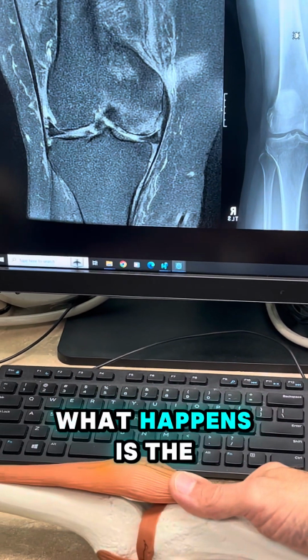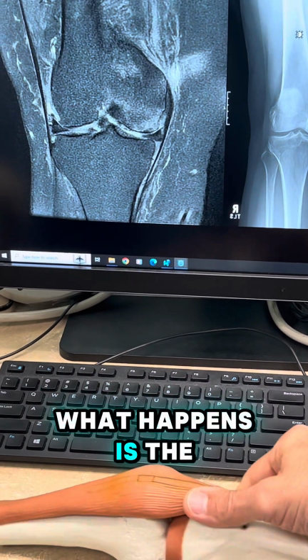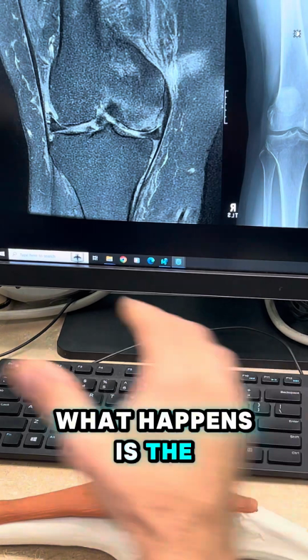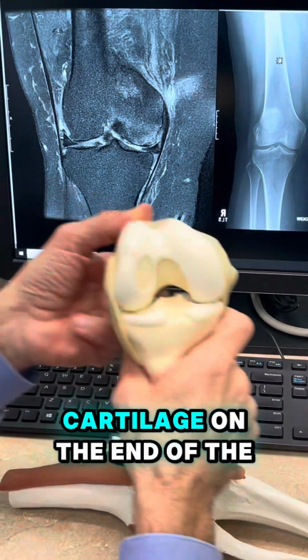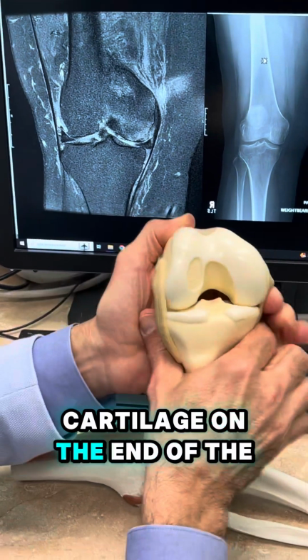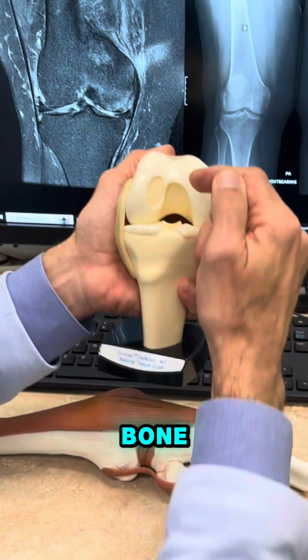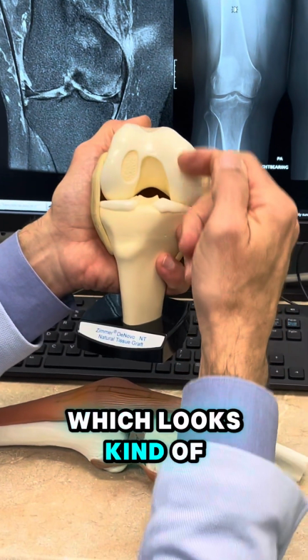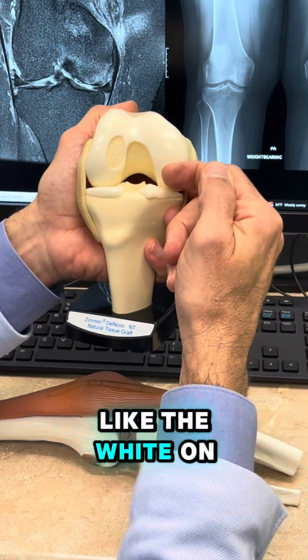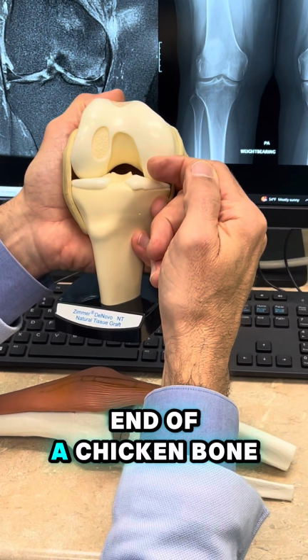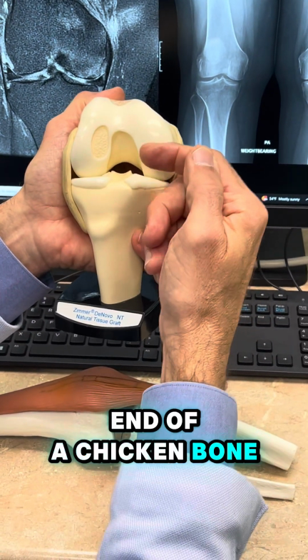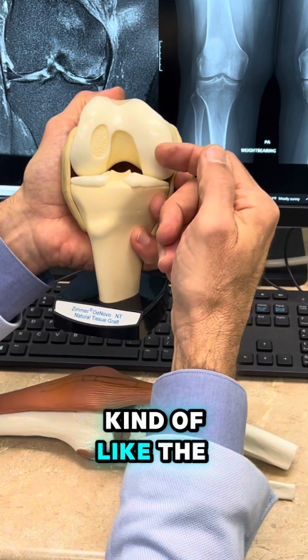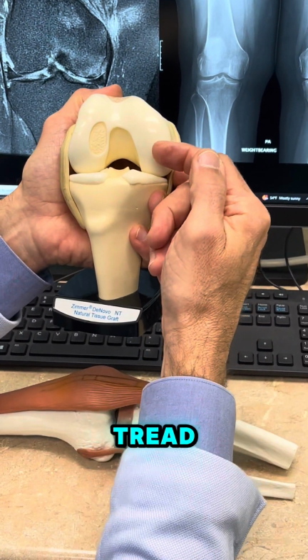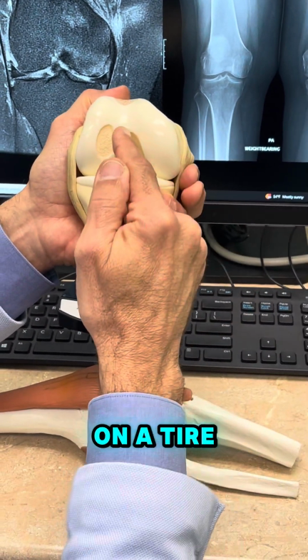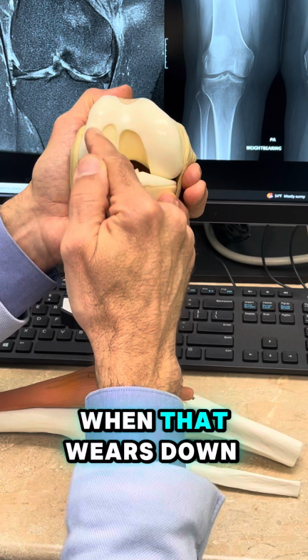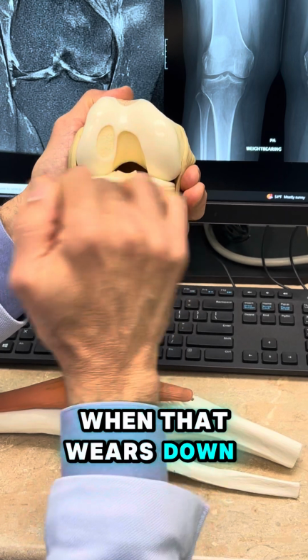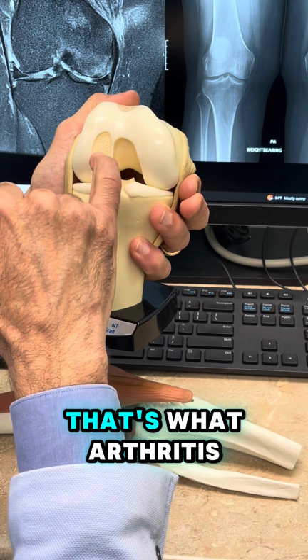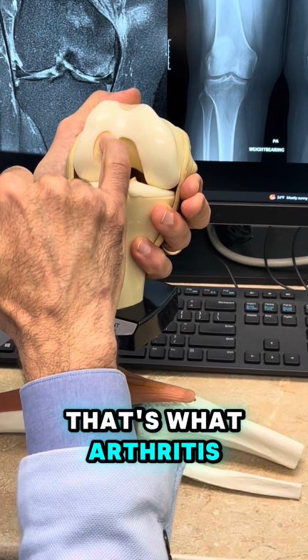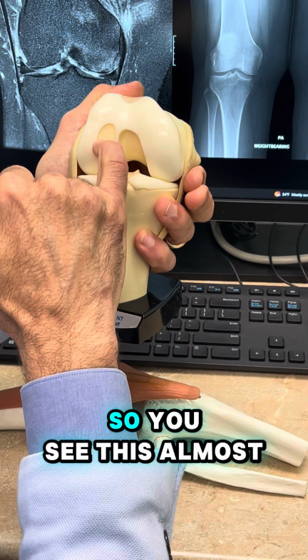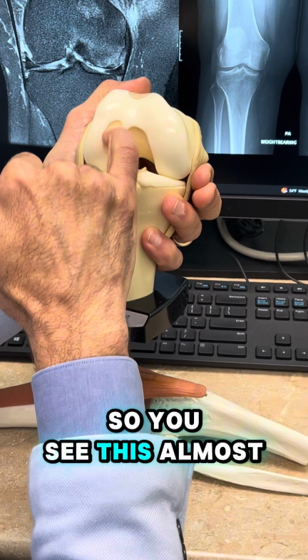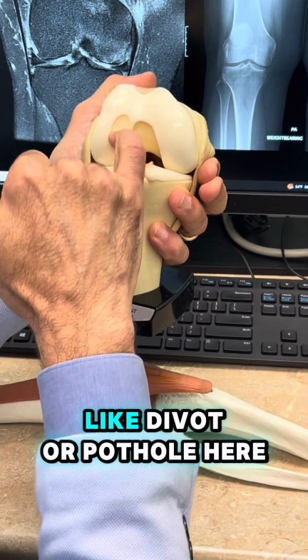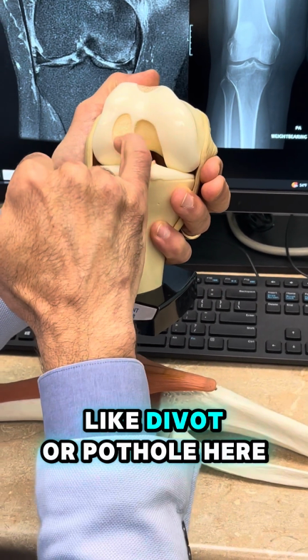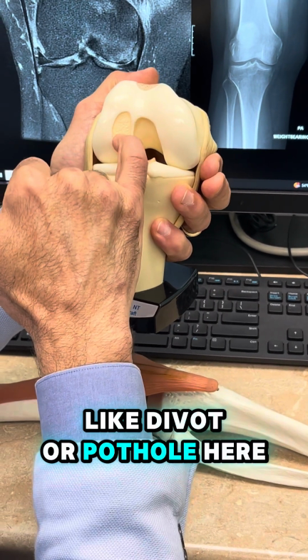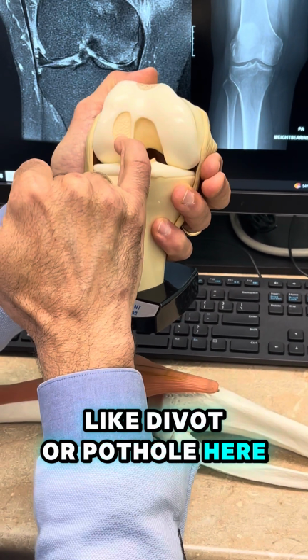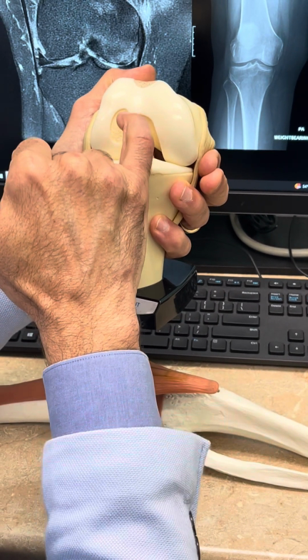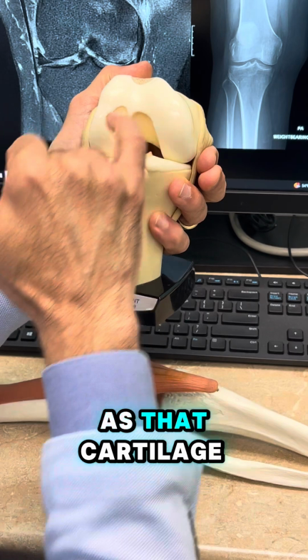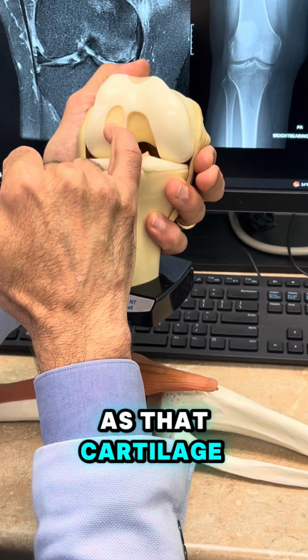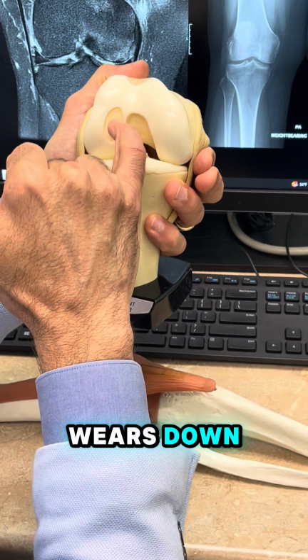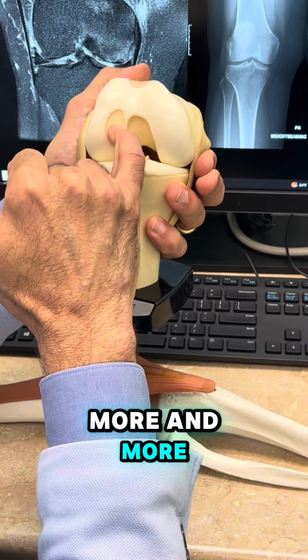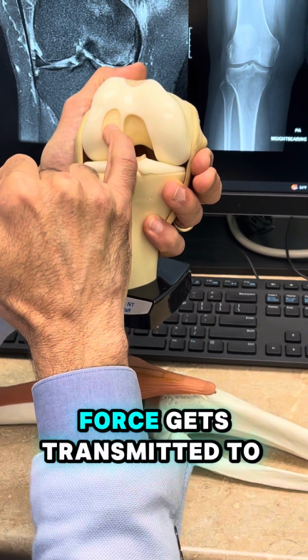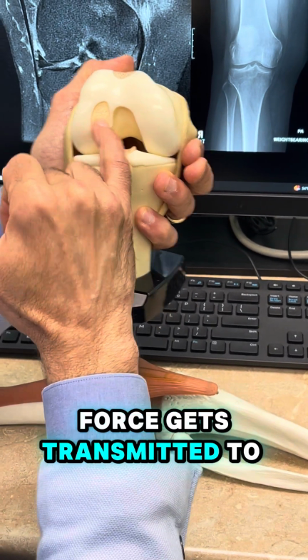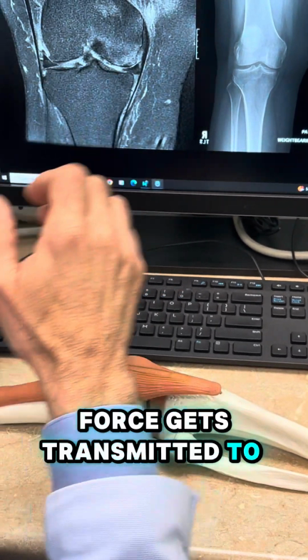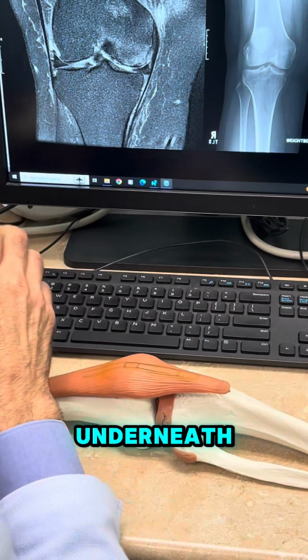What happens is the cartilage on the end of the bone — which looks kind of like the white on the end of a chicken bone, kind of like the tread on a tire — when that wears down, that's what arthritis is. So you see this almost like a divot or pothole here. As that cartilage wears down, more and more force gets transmitted to the bone underneath.